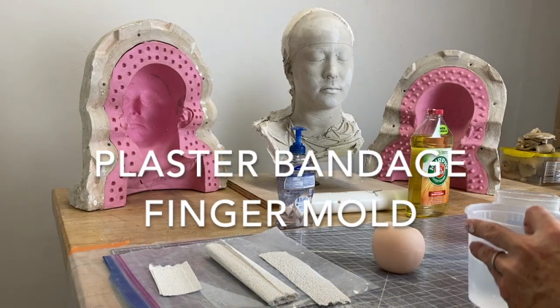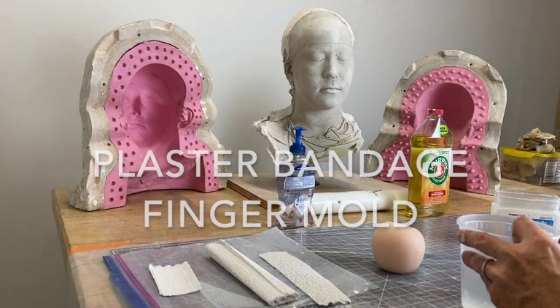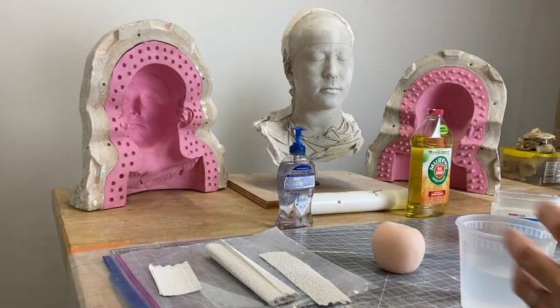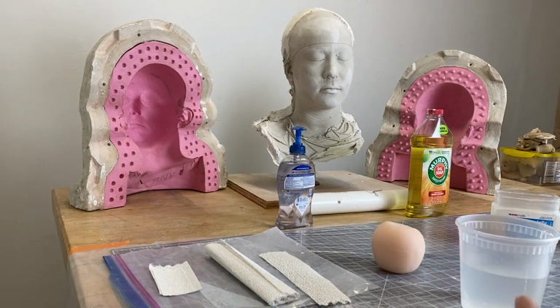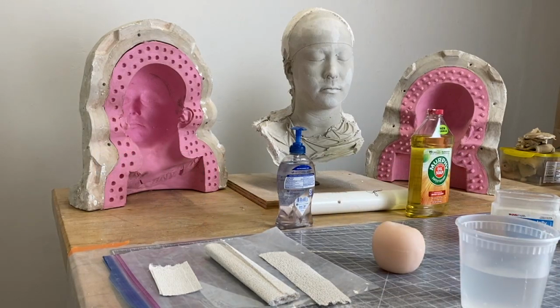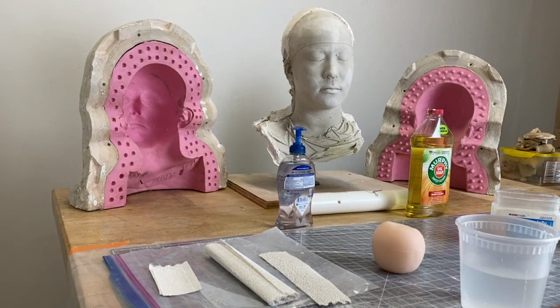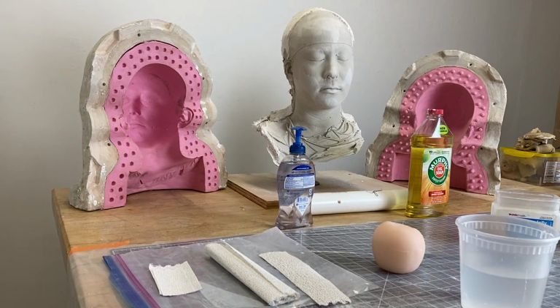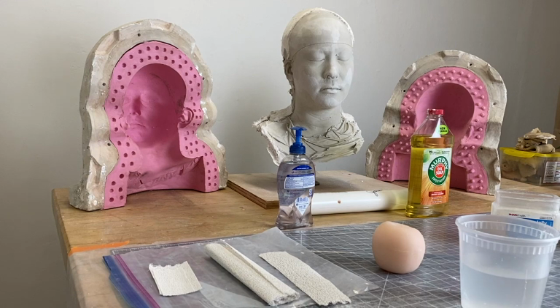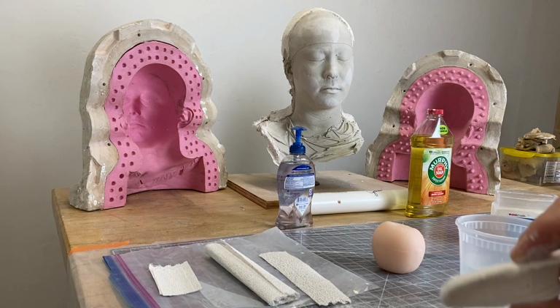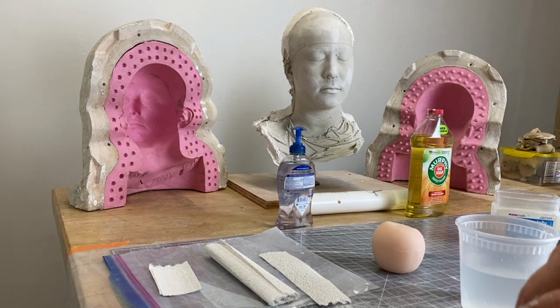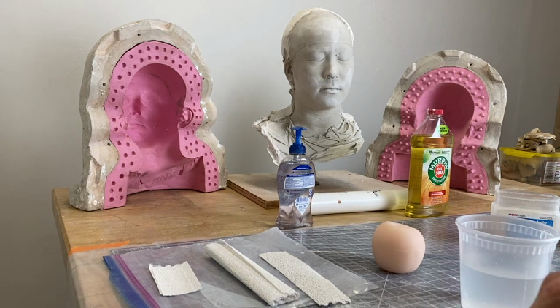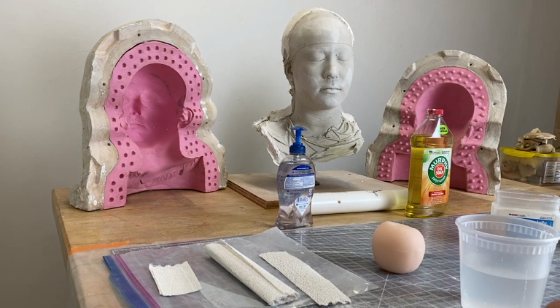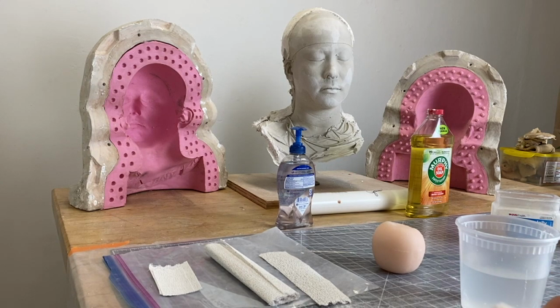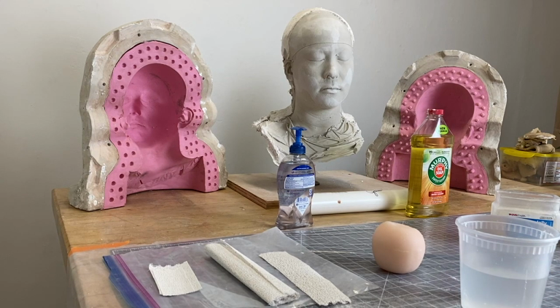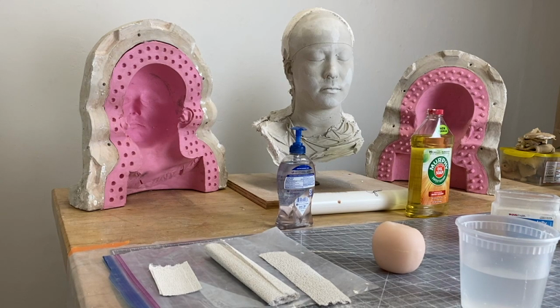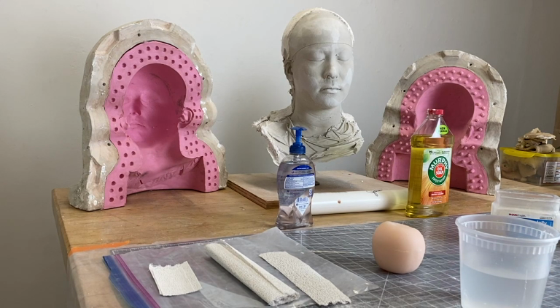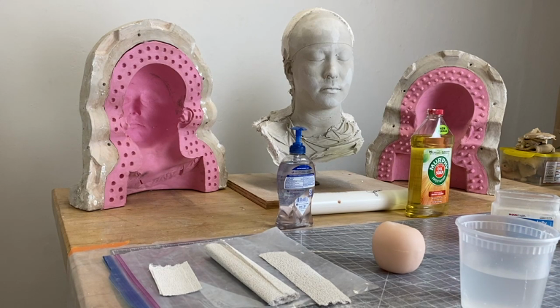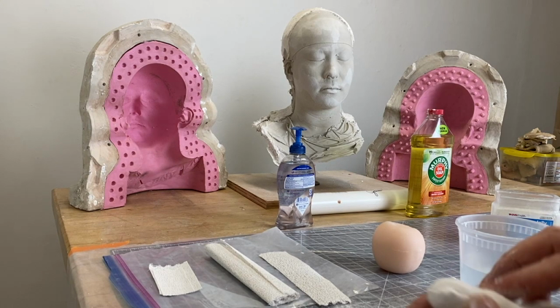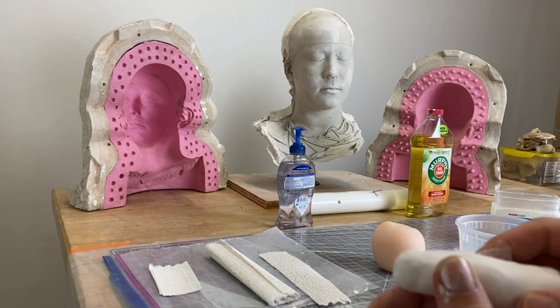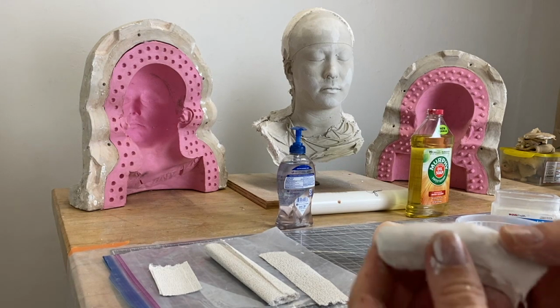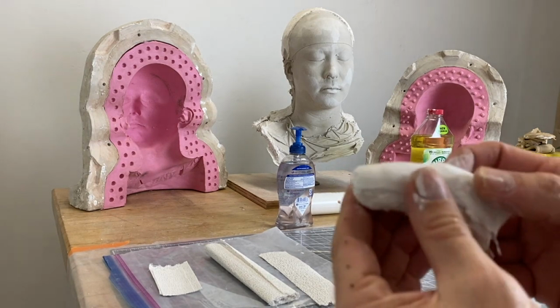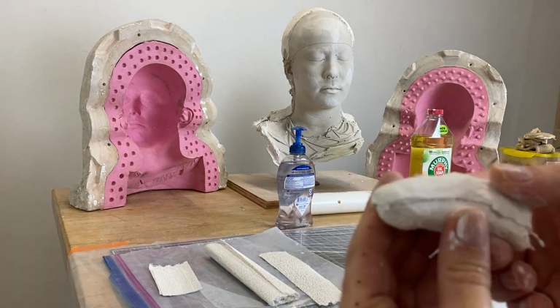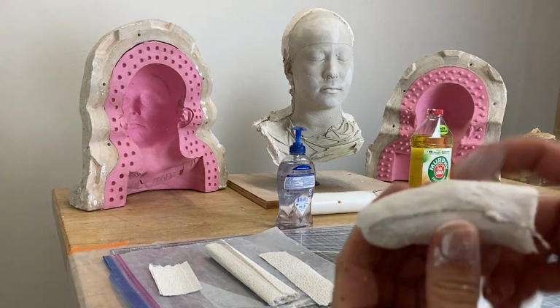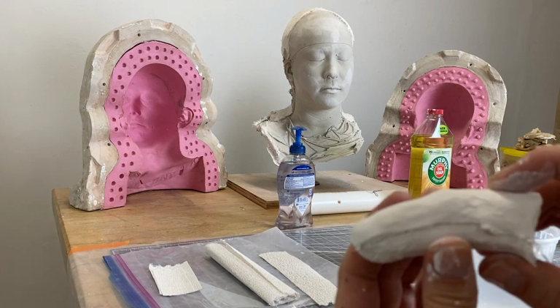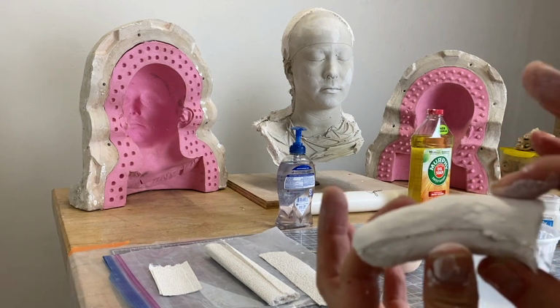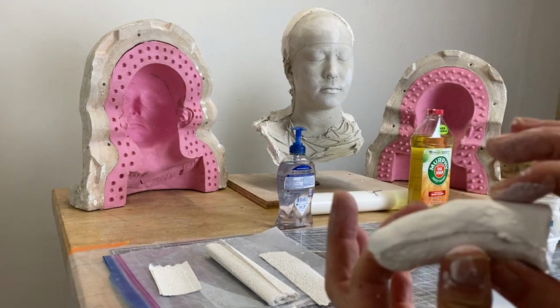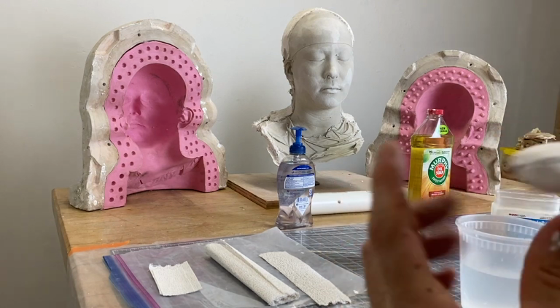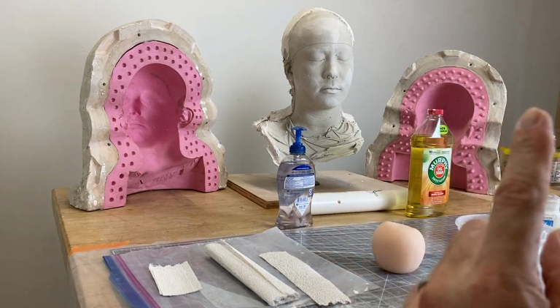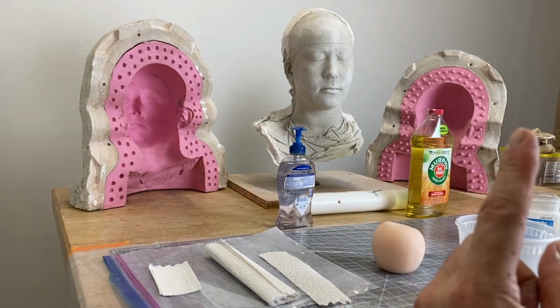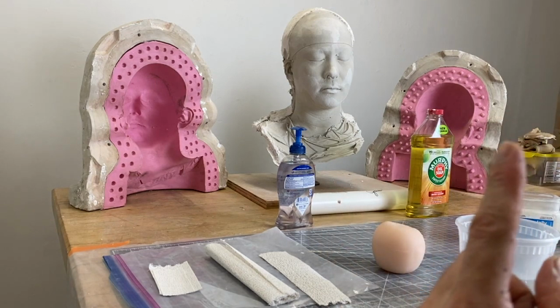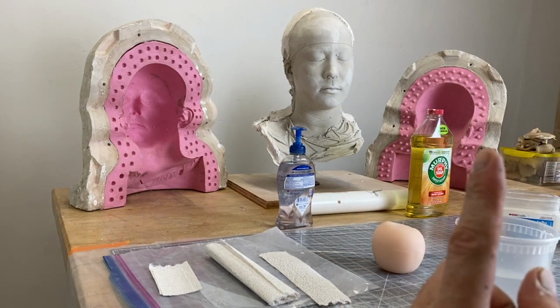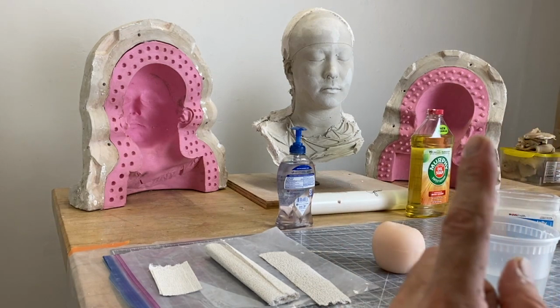This video will cover making a two-part plaster bandage mold of a finger.